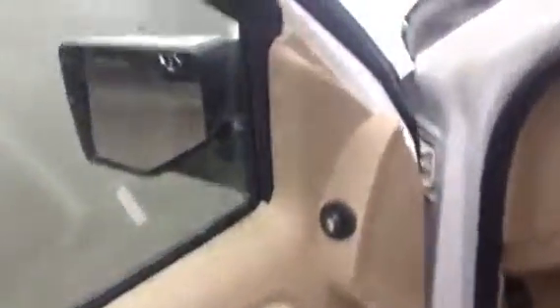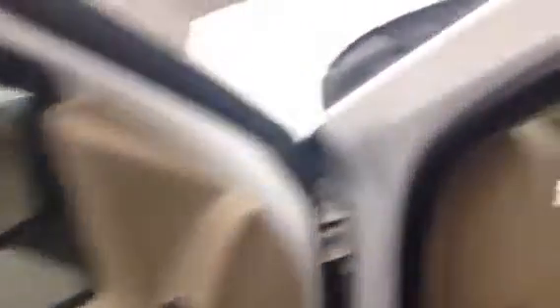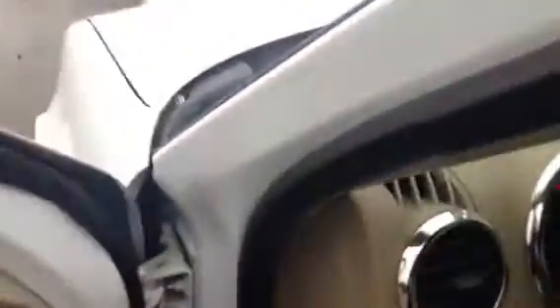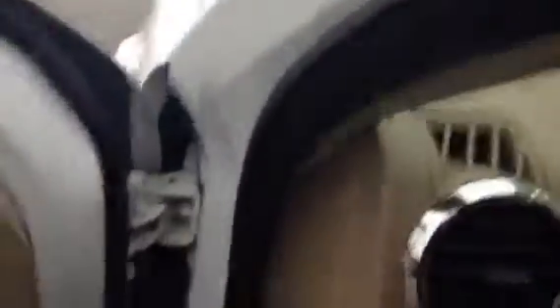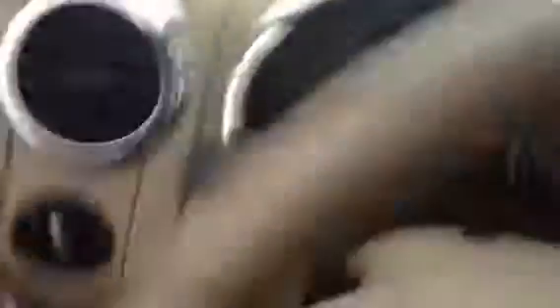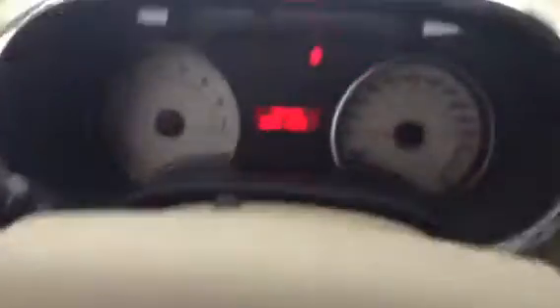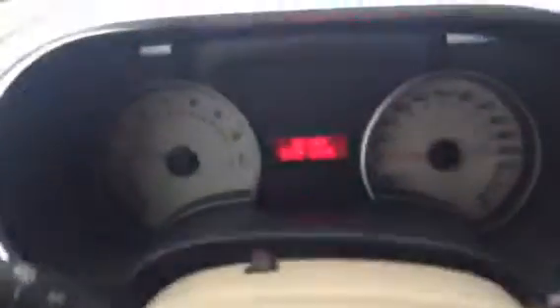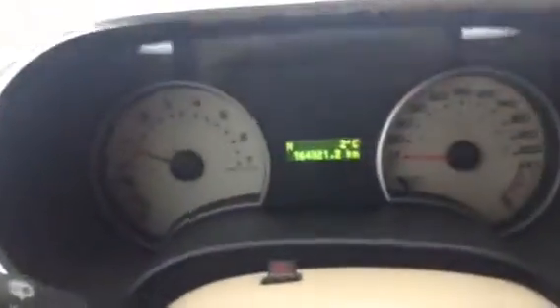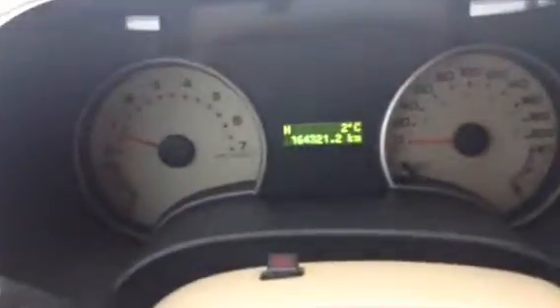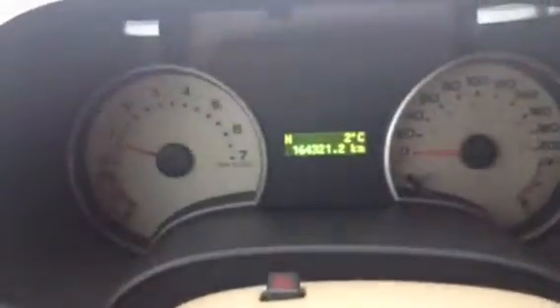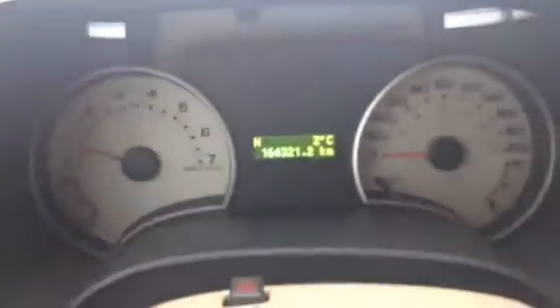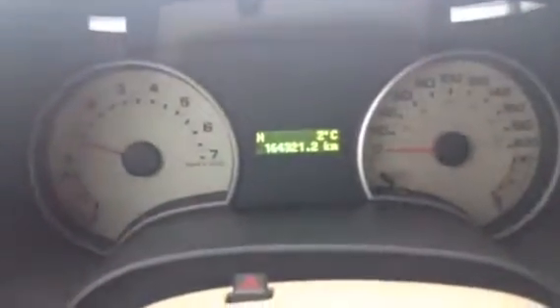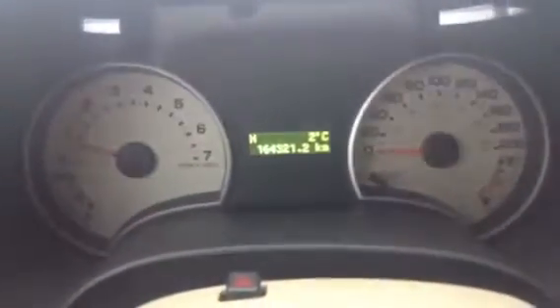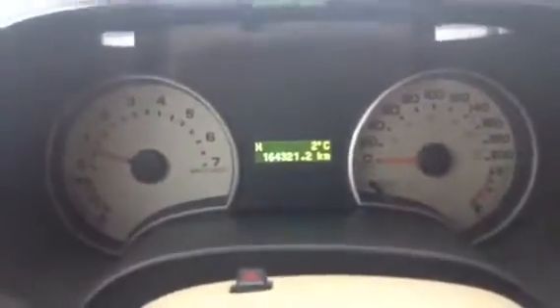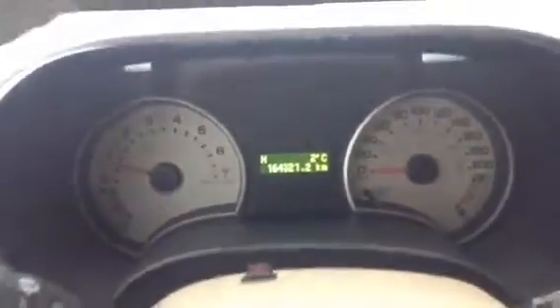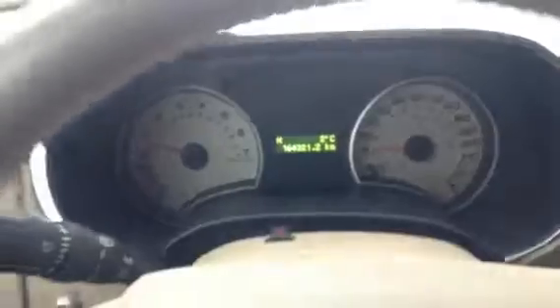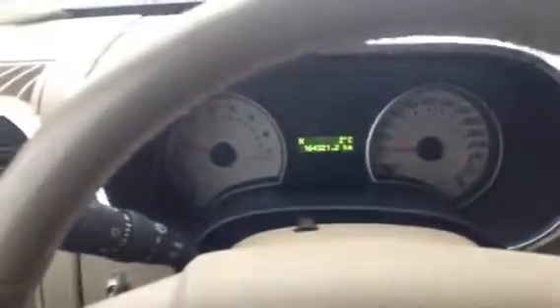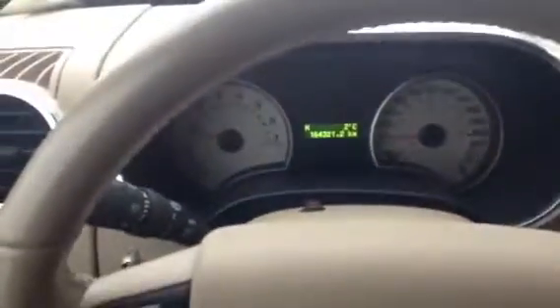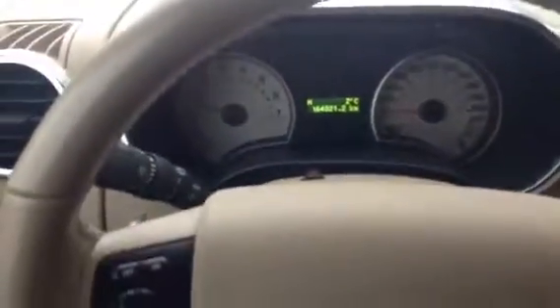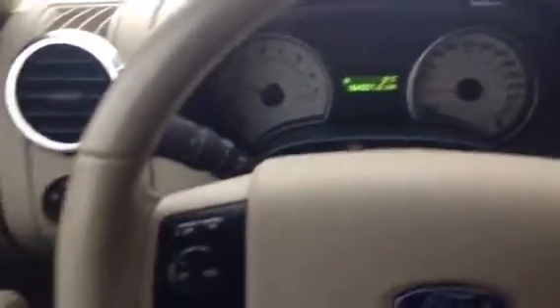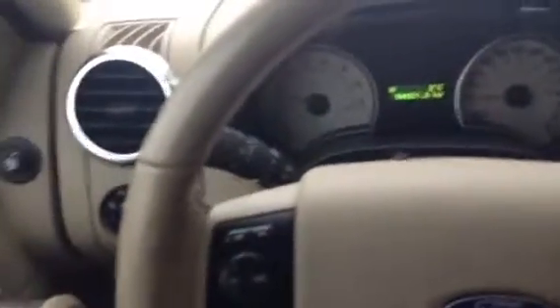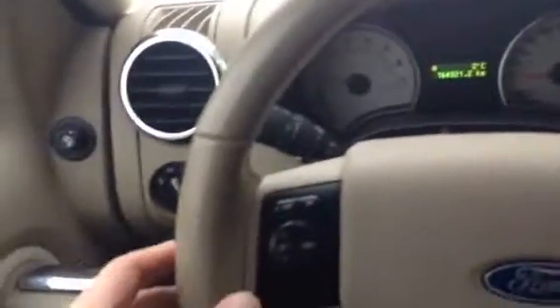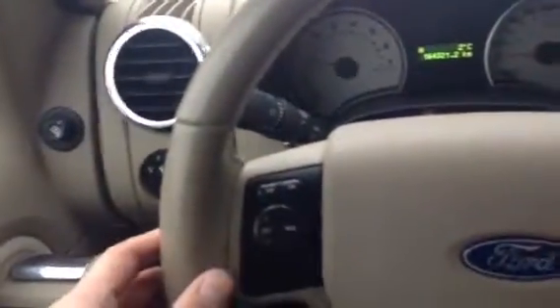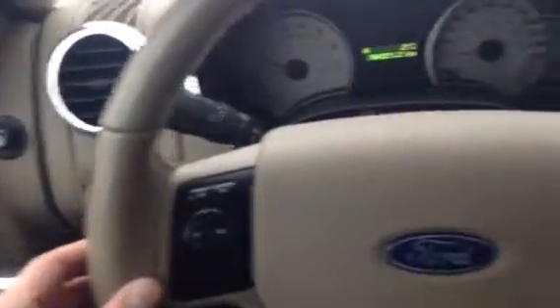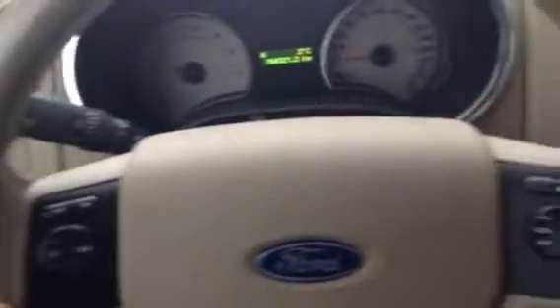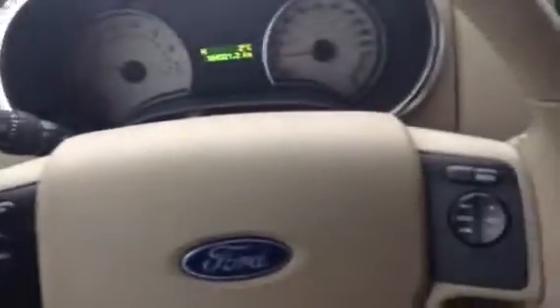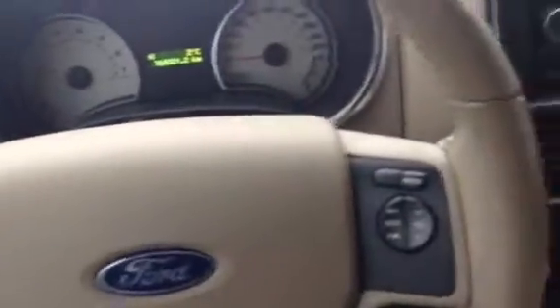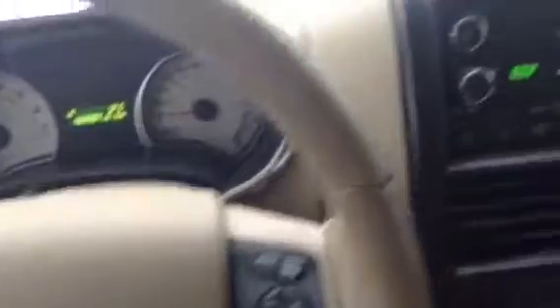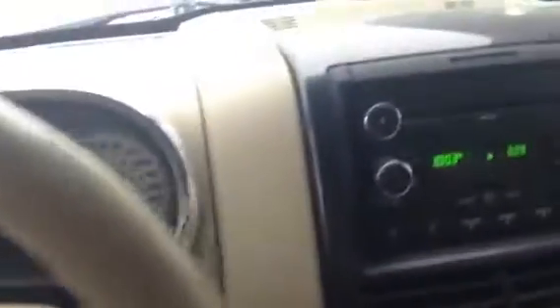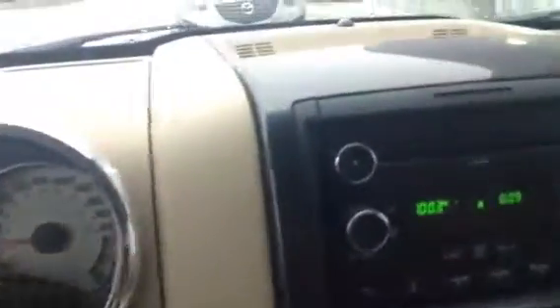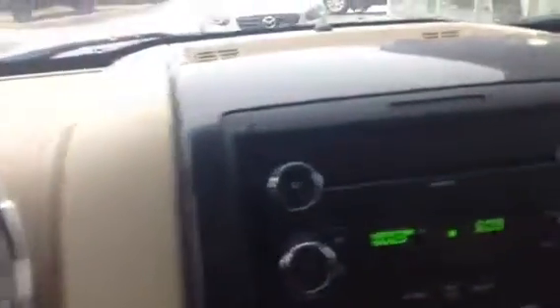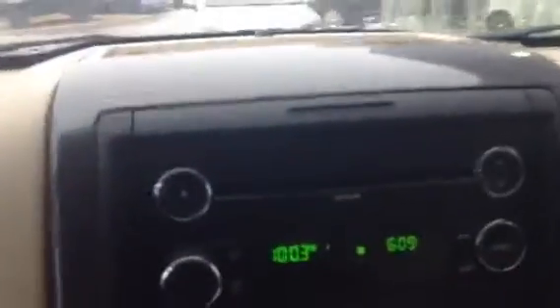Now as we work our way into the cluster here — good-looking cluster — 164,321 kilometers, shows the temperature and direction, you got your cruise control, radio control, and speaking of the radio let's just show that for a second here.